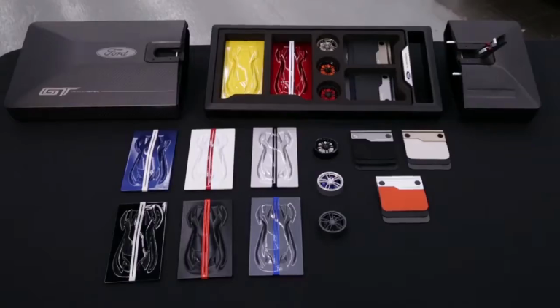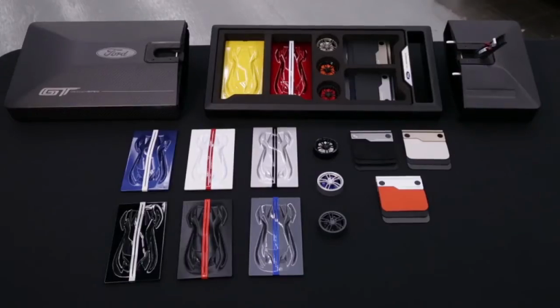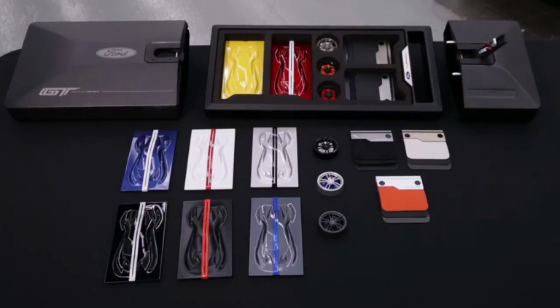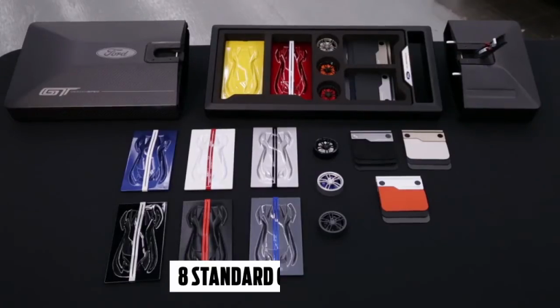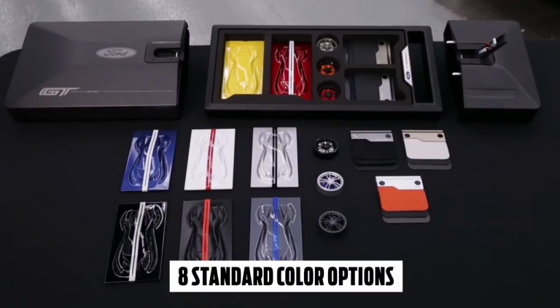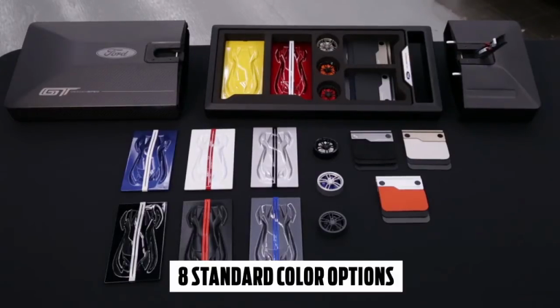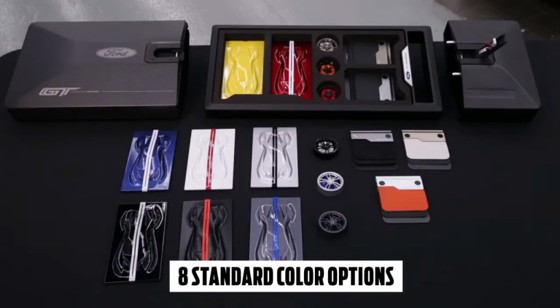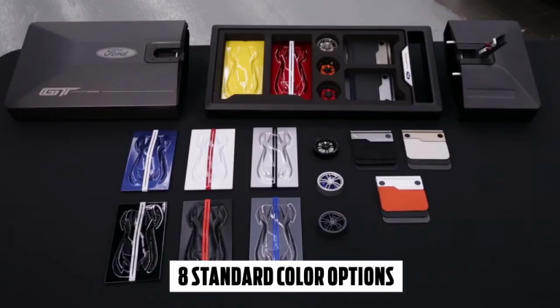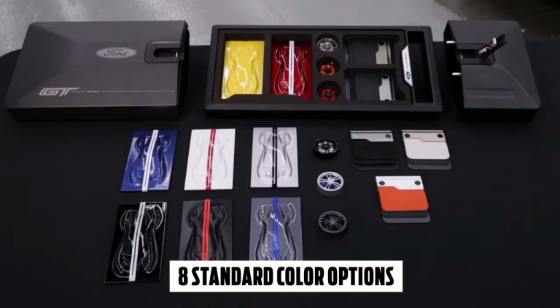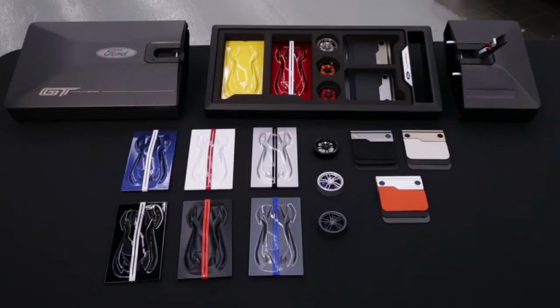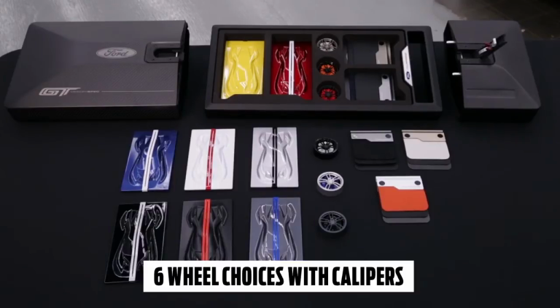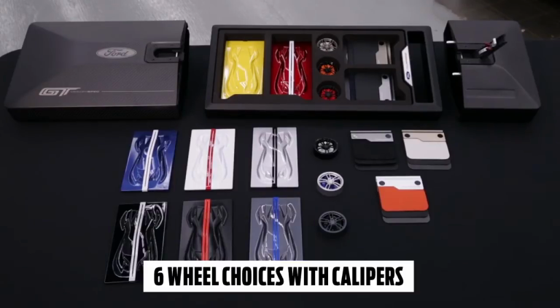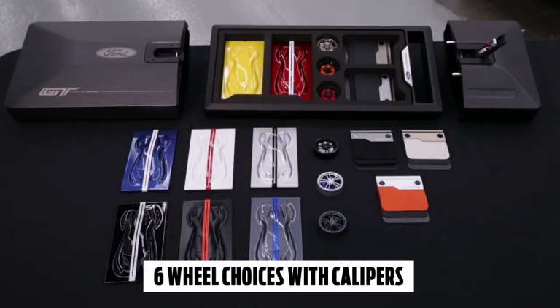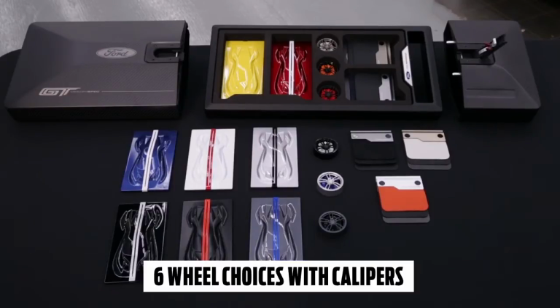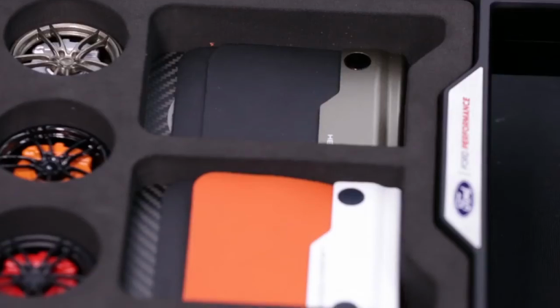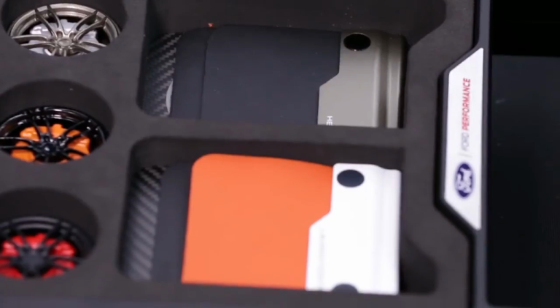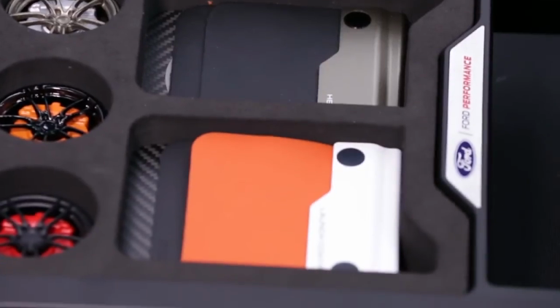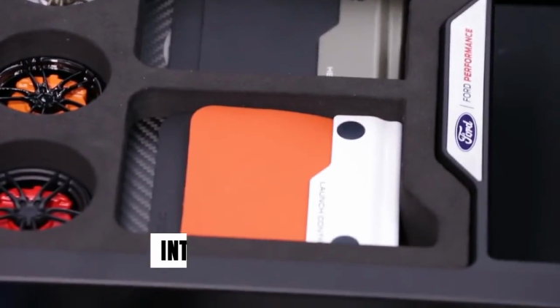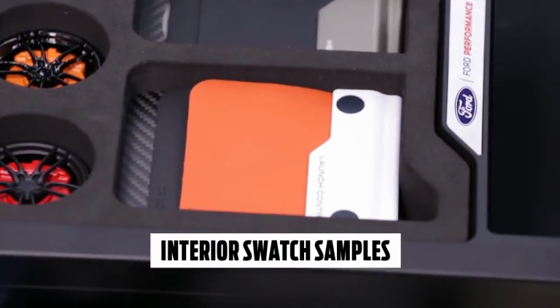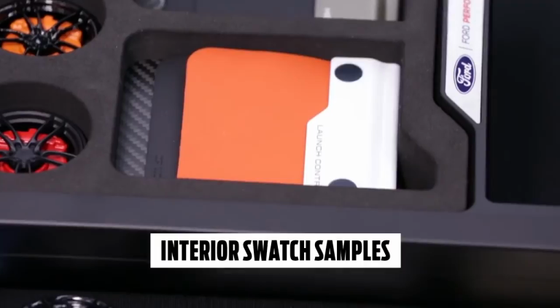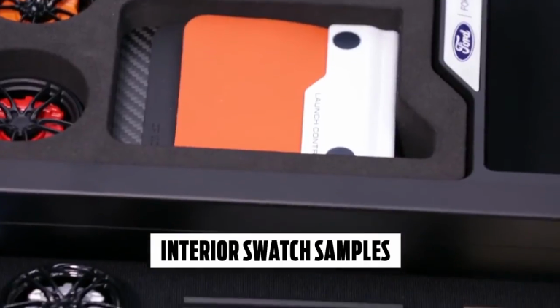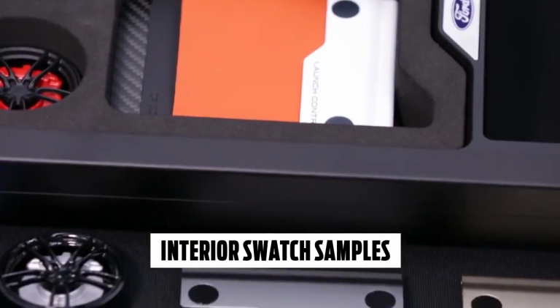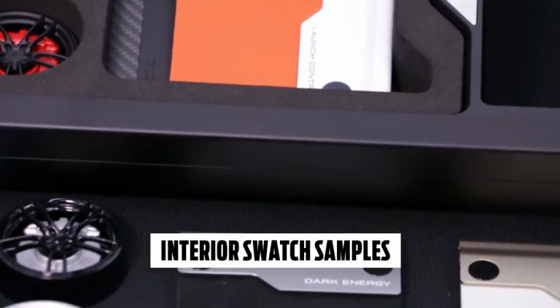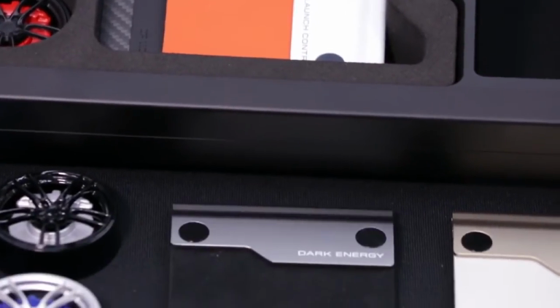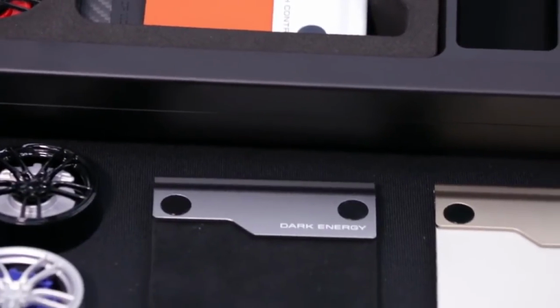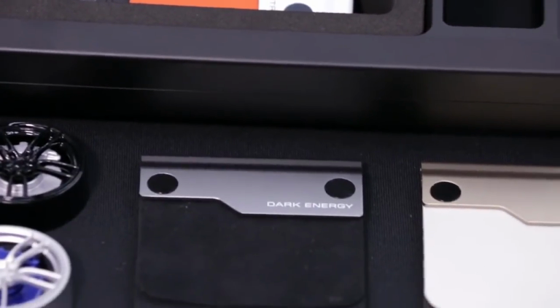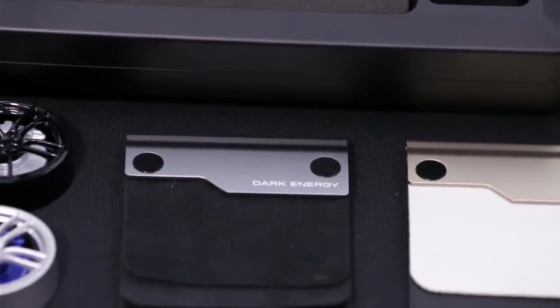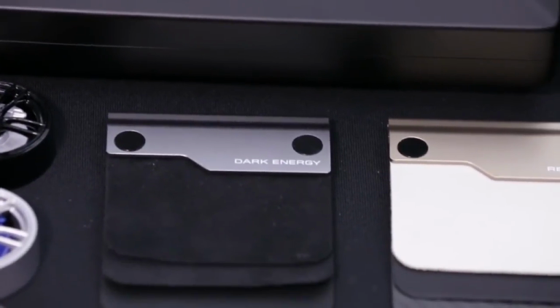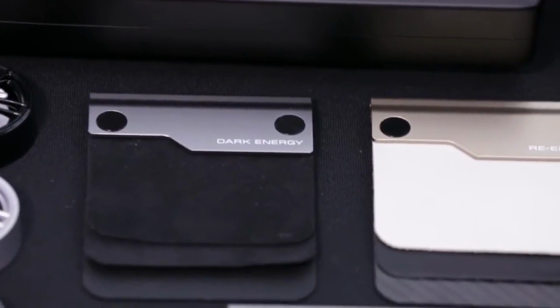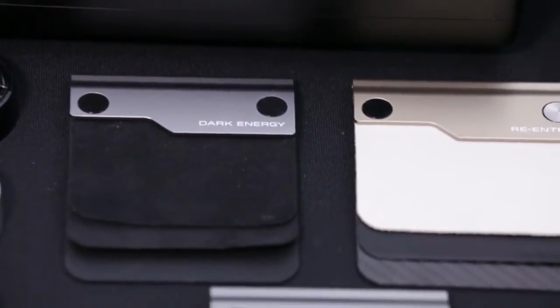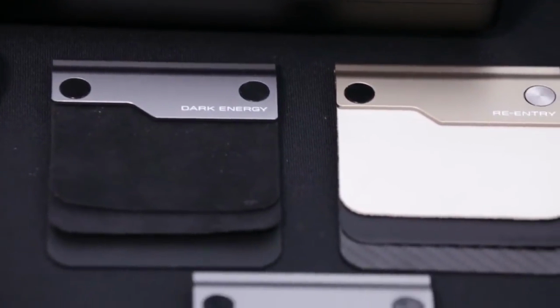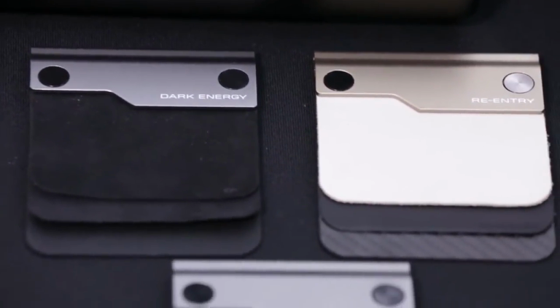You can see here we've got our eight standard colors all laid out, your six wheels, and then the interior theme. You've got your beautiful leather, the Alcantara — all of that right here for you to make your decisions on your new Ford GT.